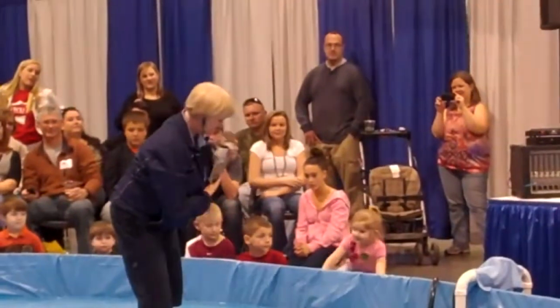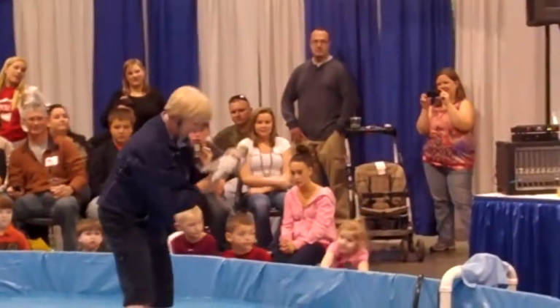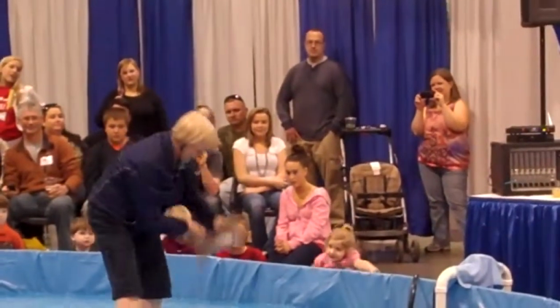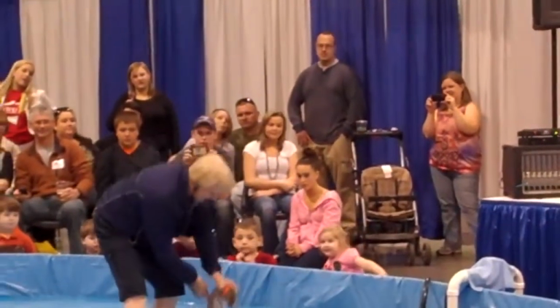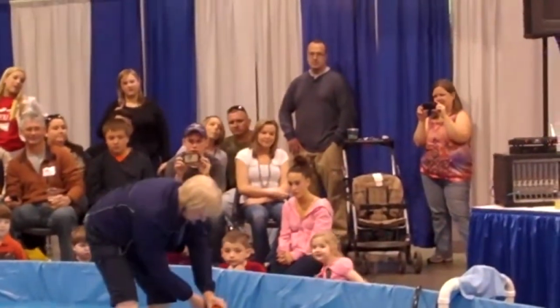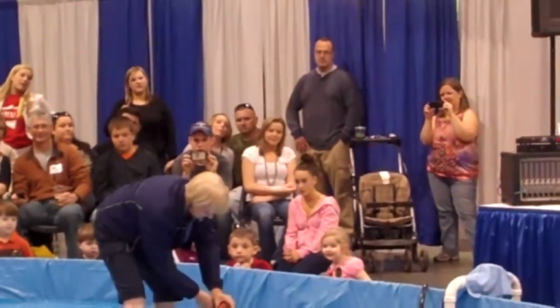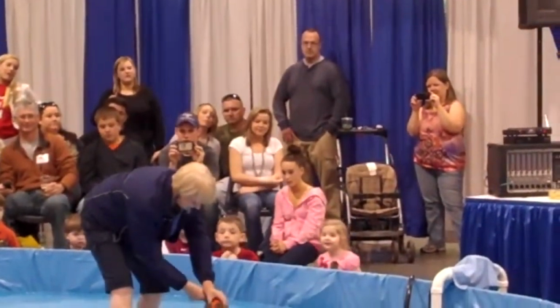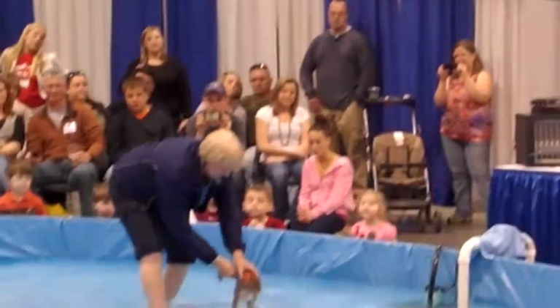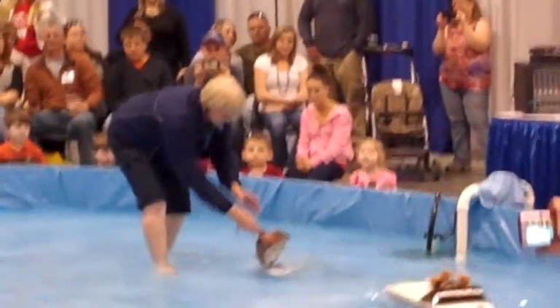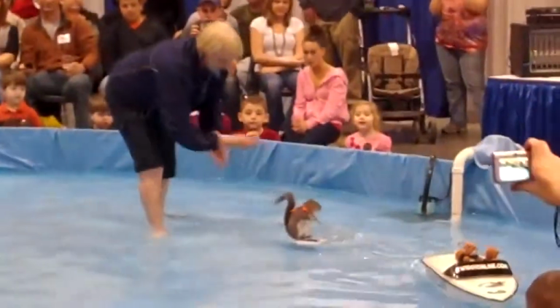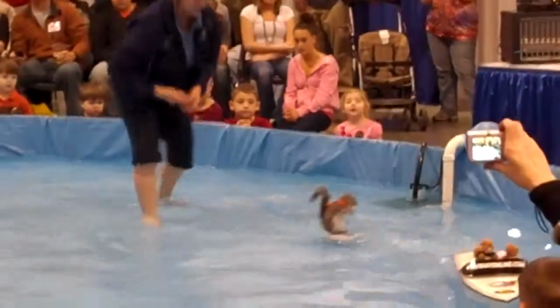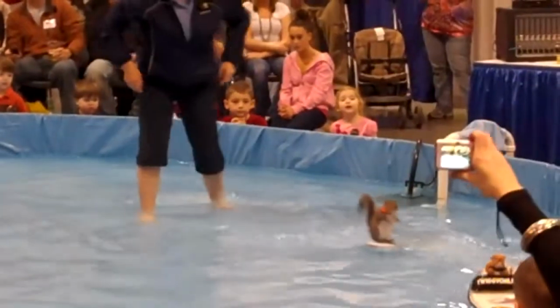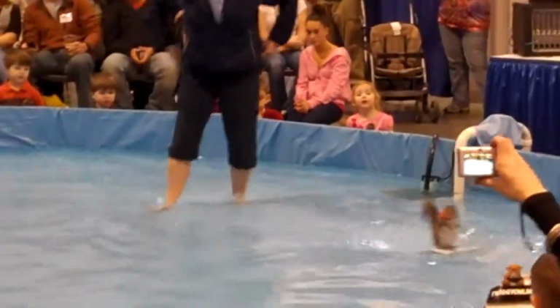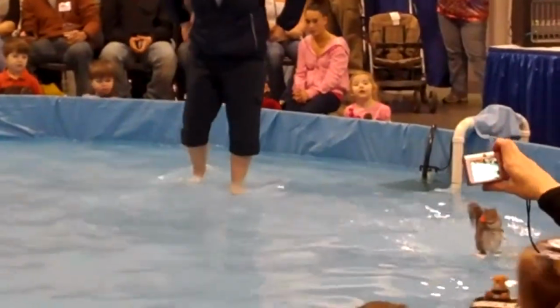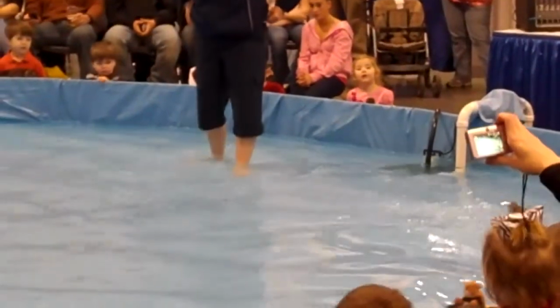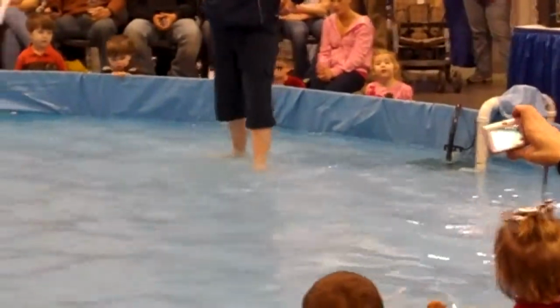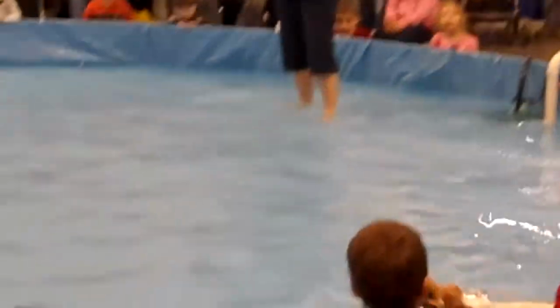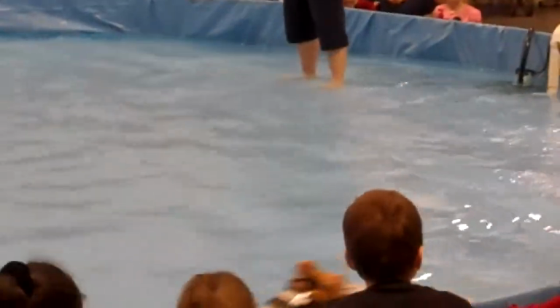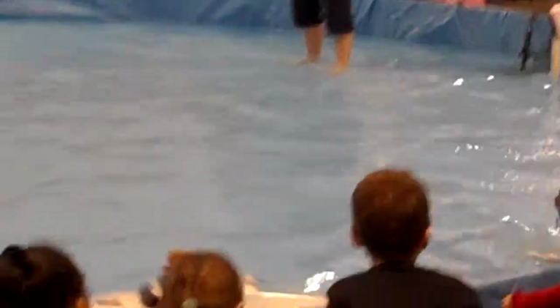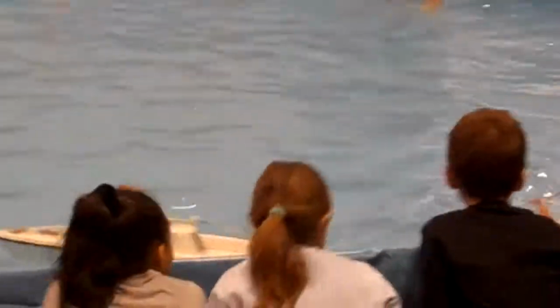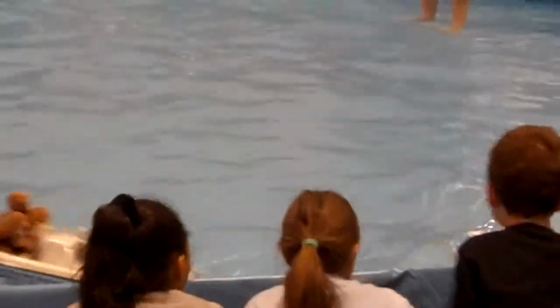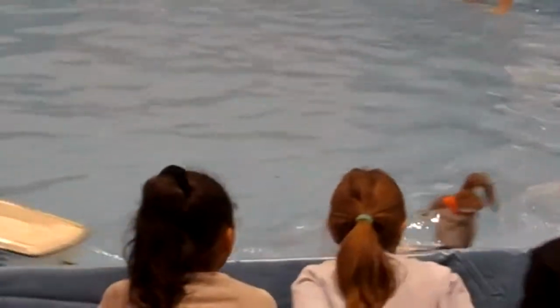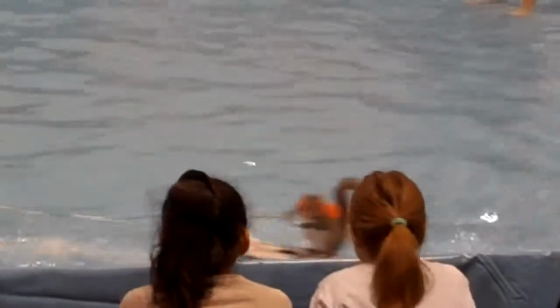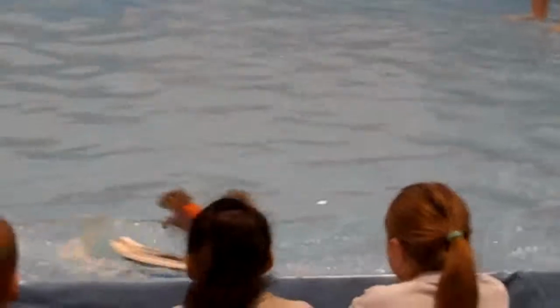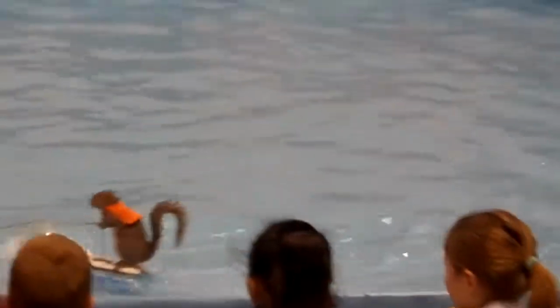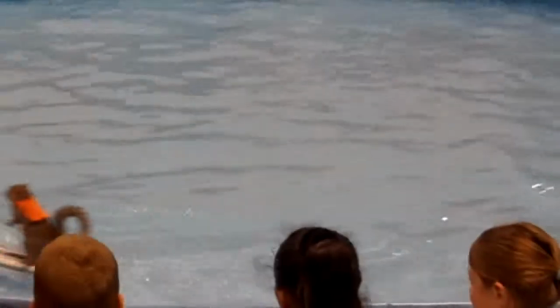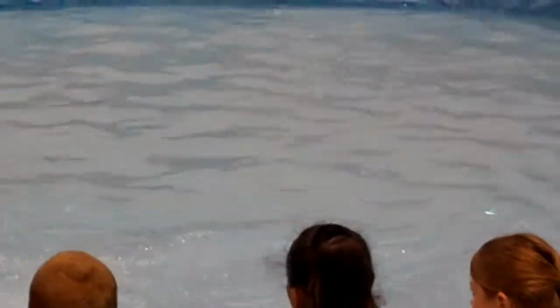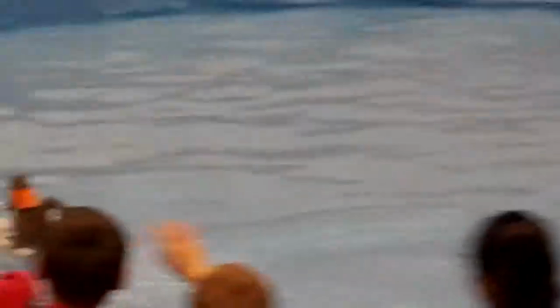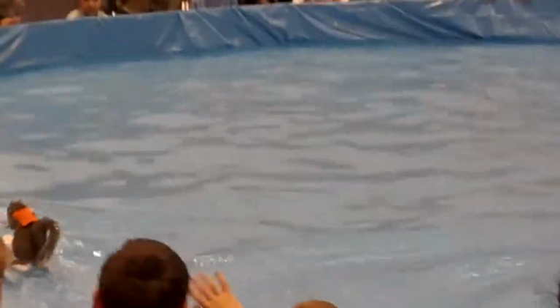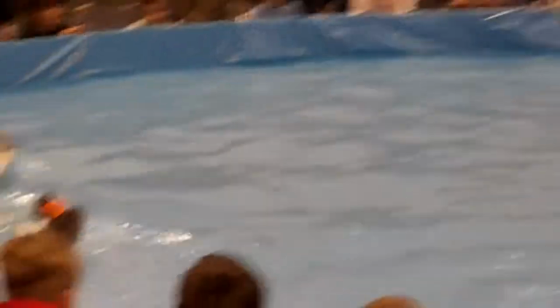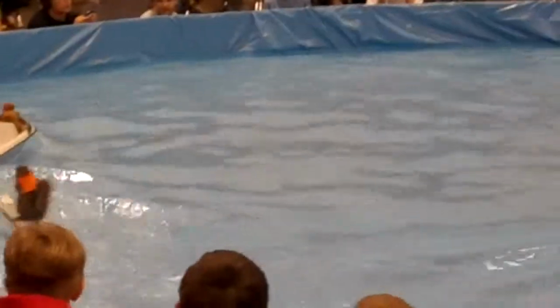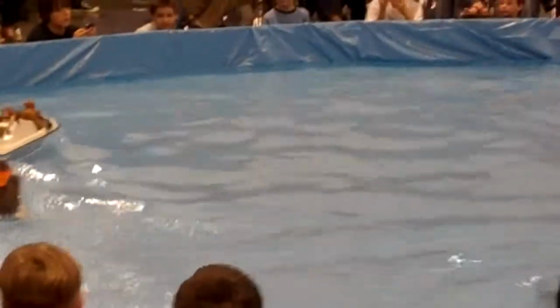All right, Dan — and hit it! All right, there you go. All right, this is your first half. All right, everybody, this is your first half.